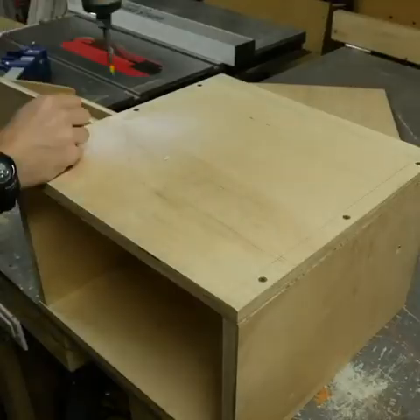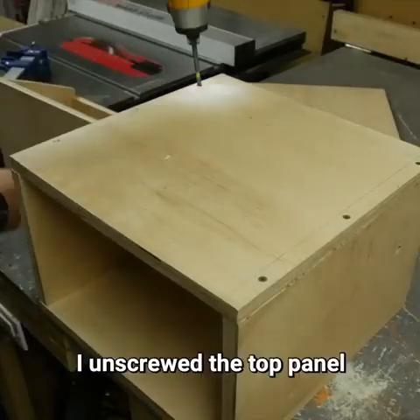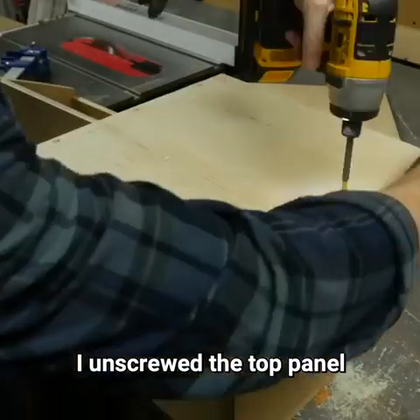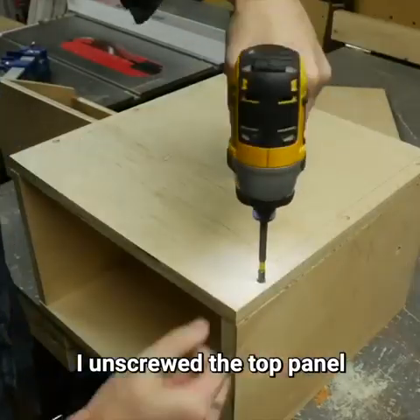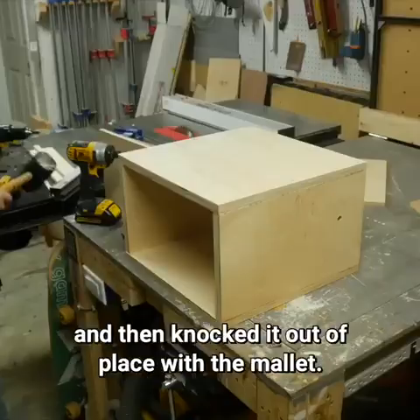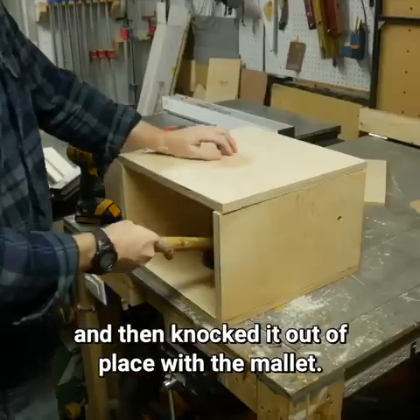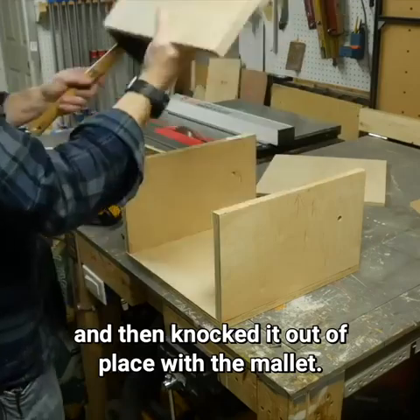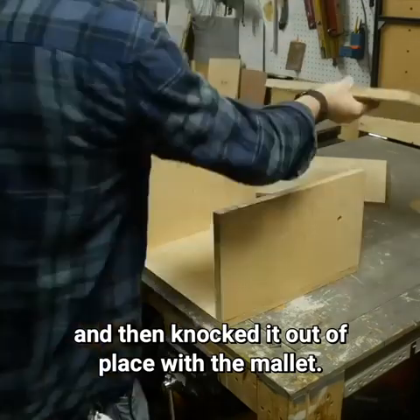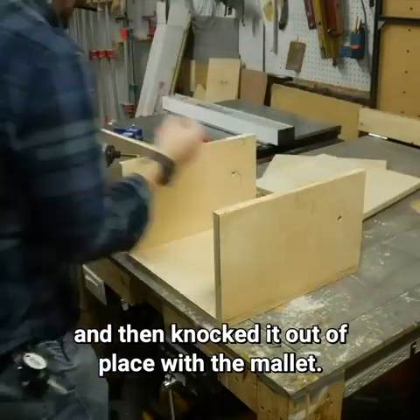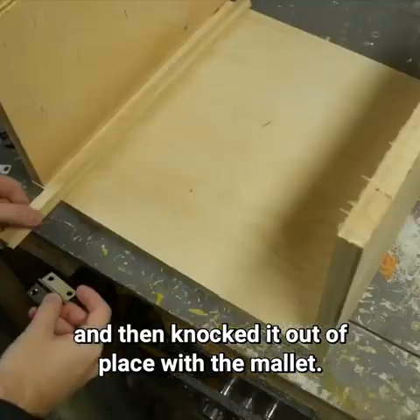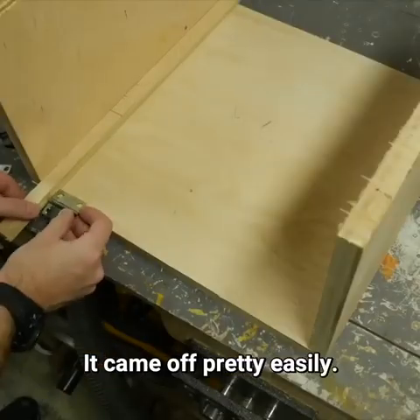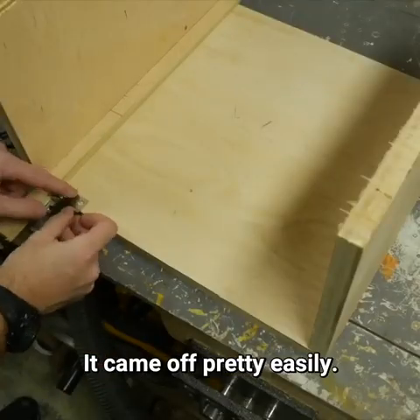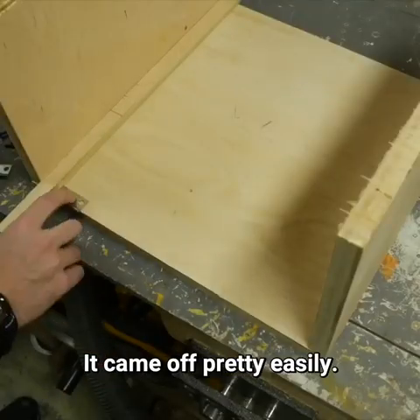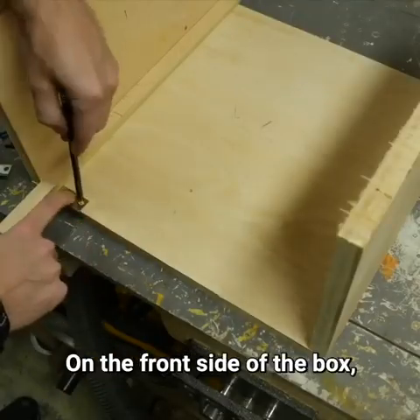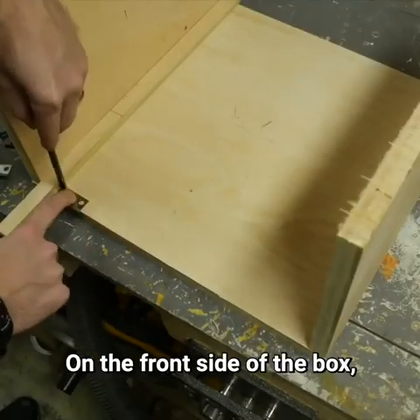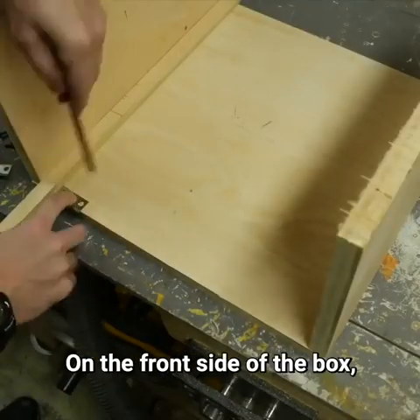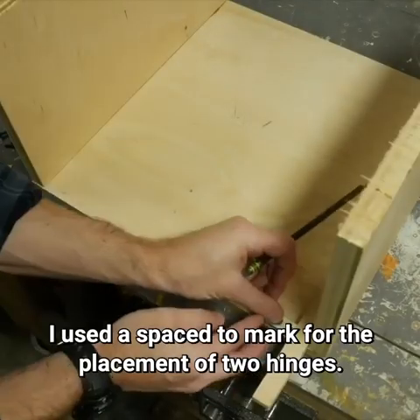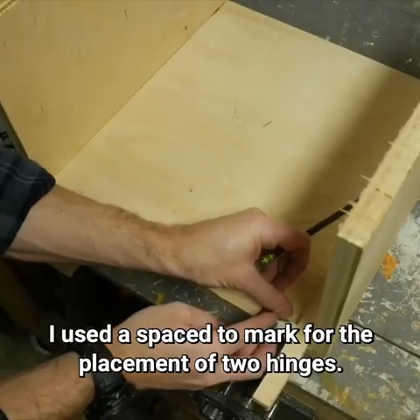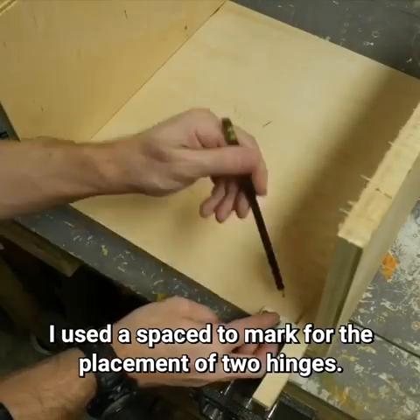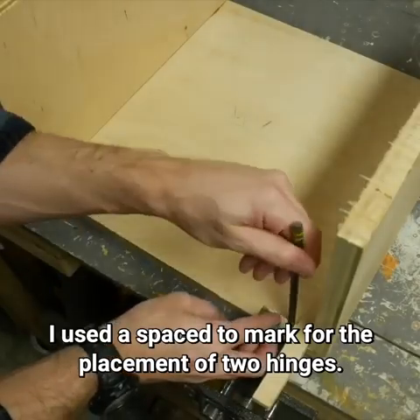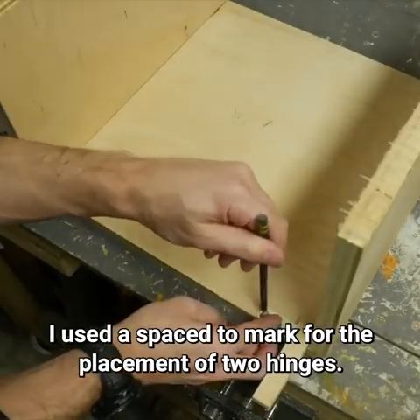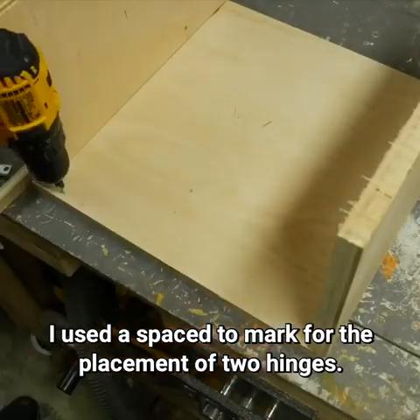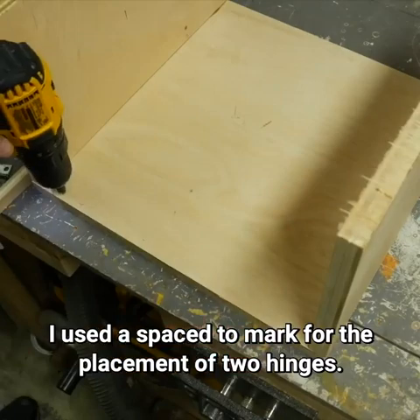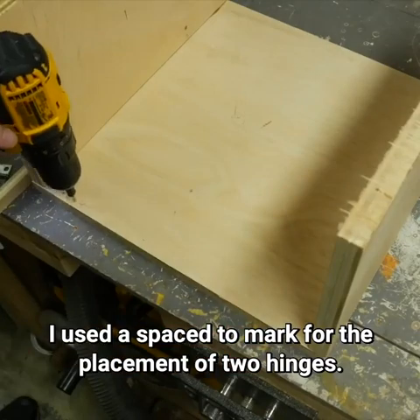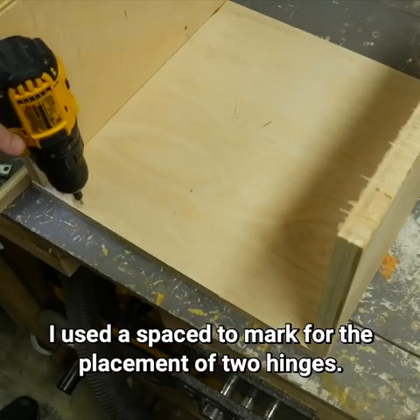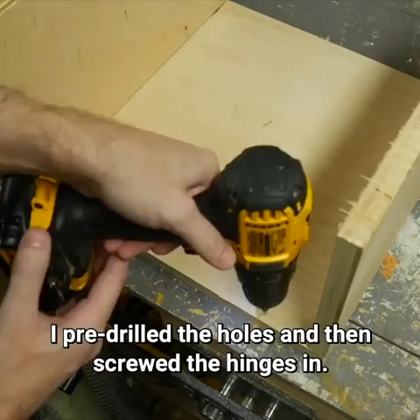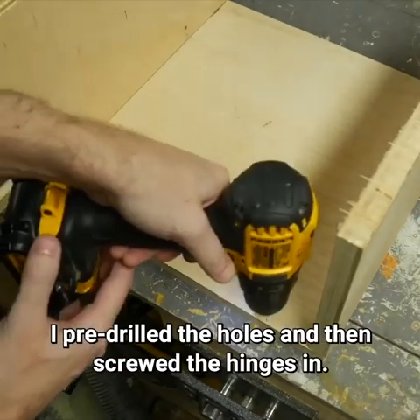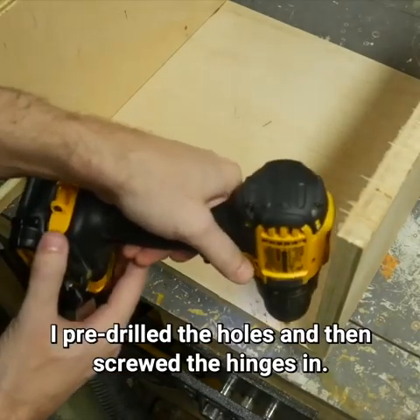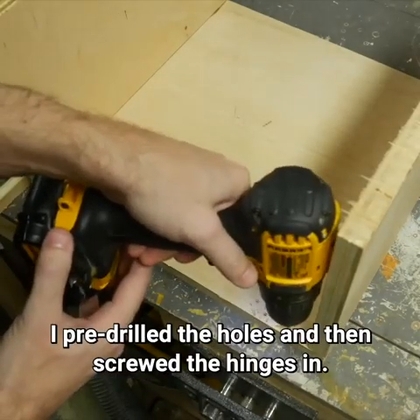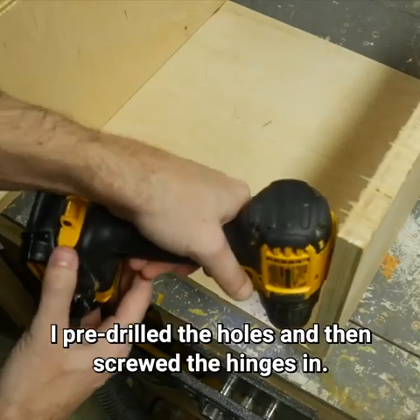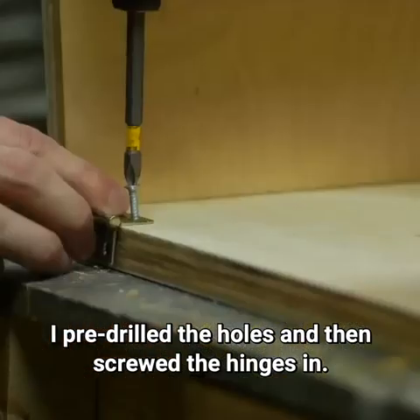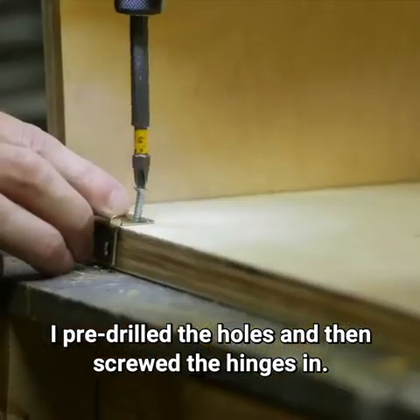I unscrewed the top panel and knocked it out of place with a mallet — it came off pretty easily. On the front side of the box I used a spacer to mark for the placement of two hinges, pre-drilled the holes, and then screwed the hinges in.